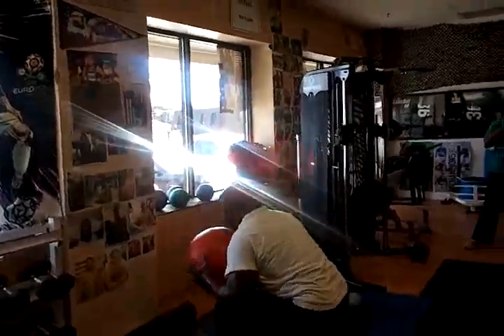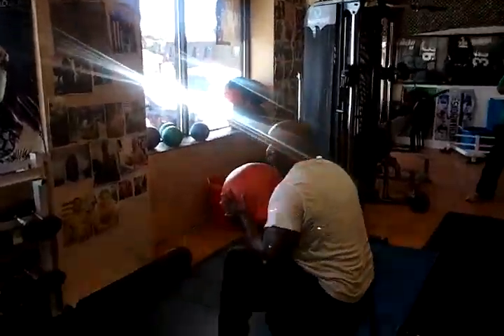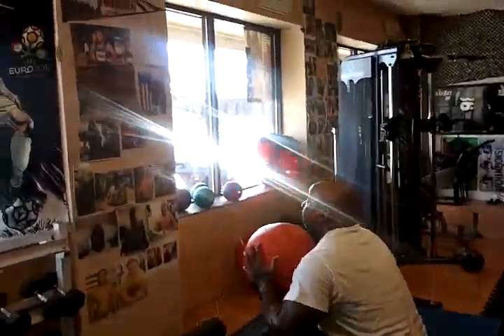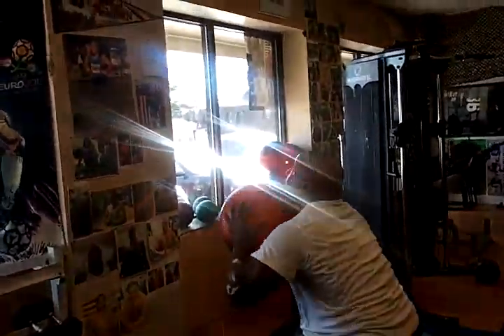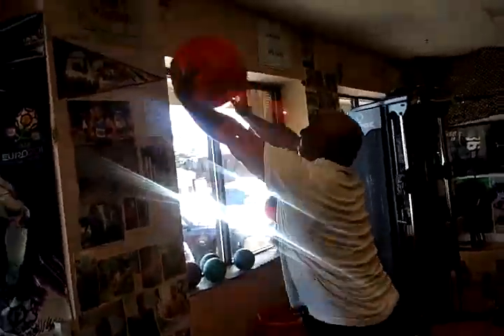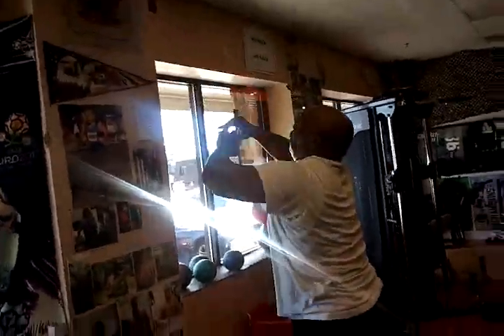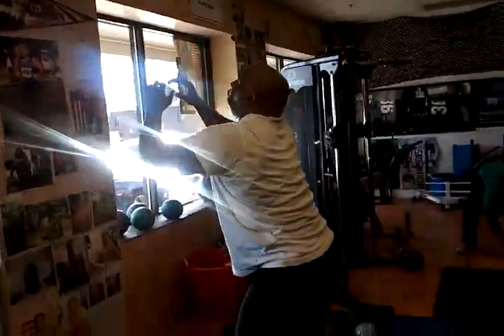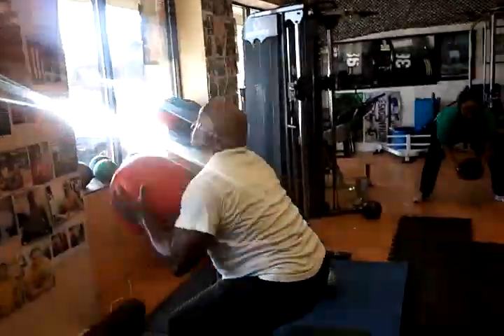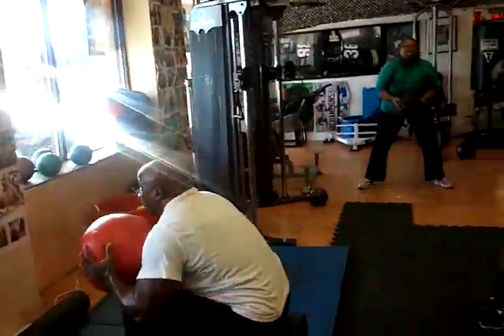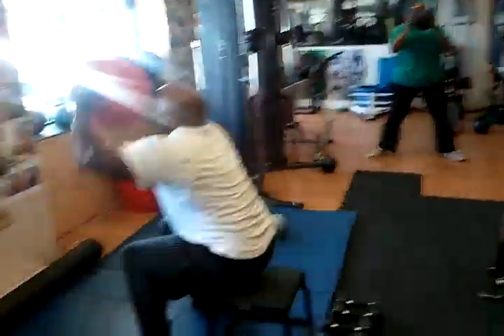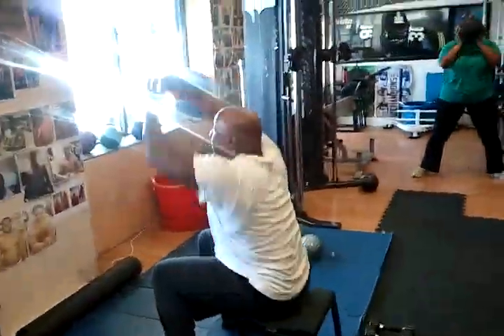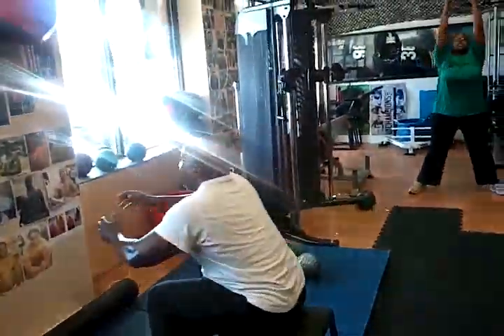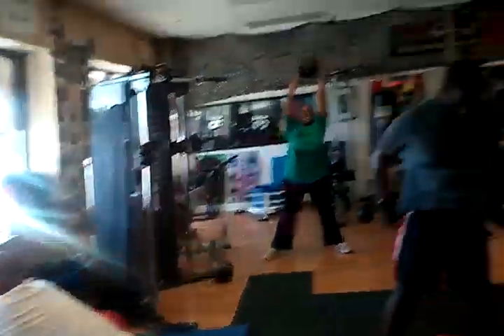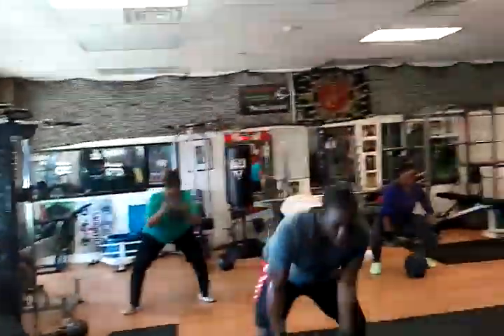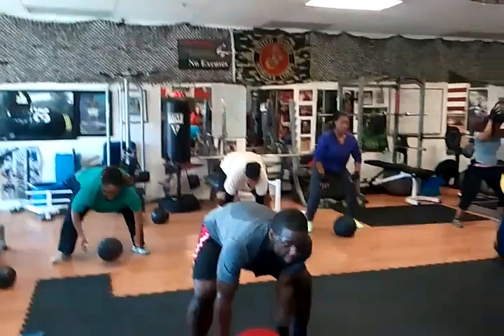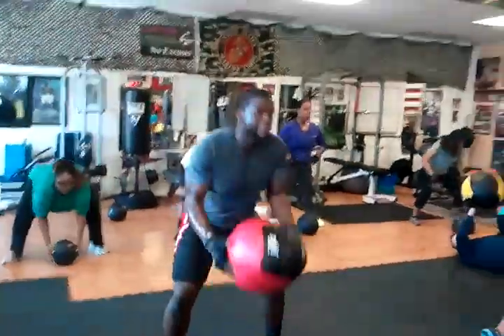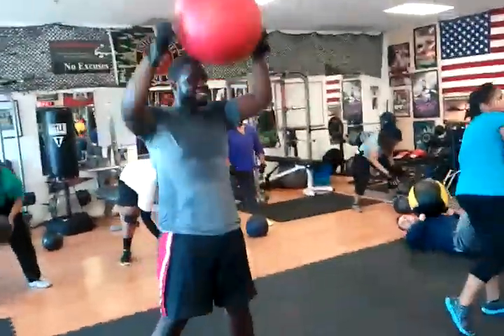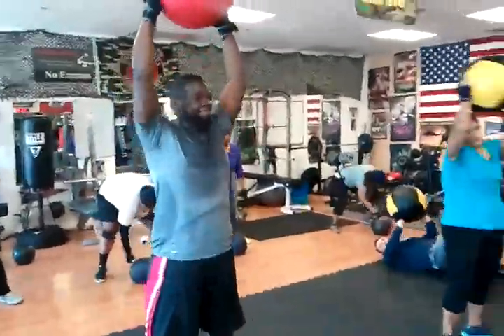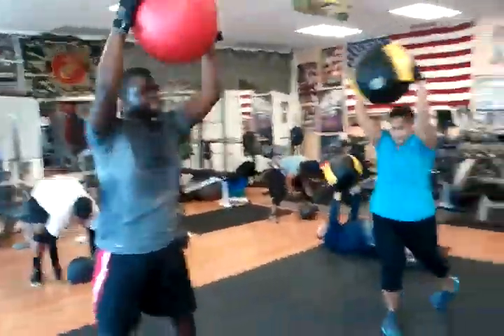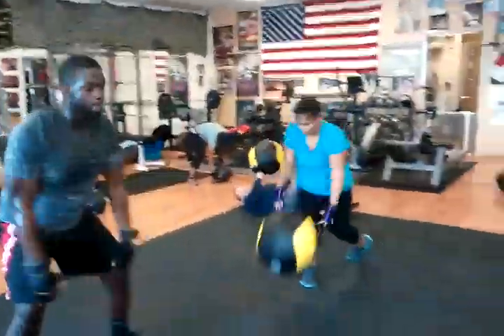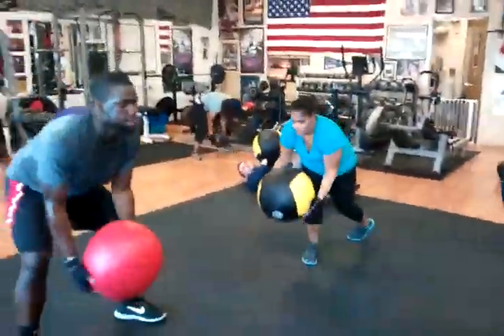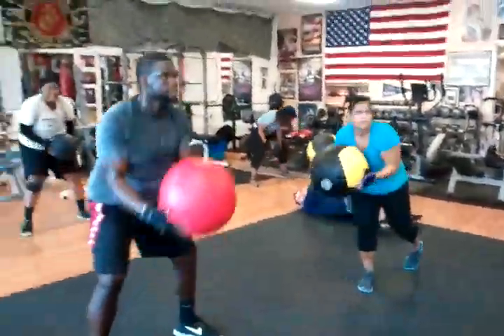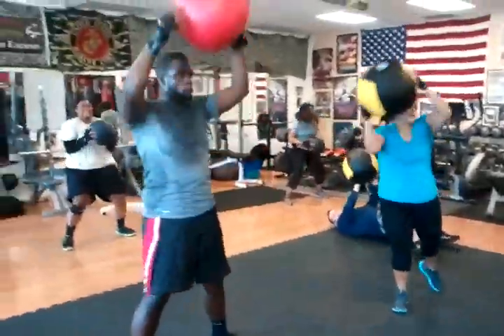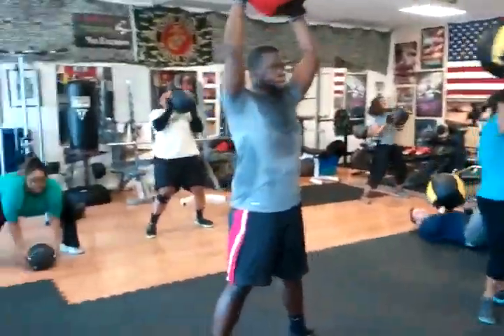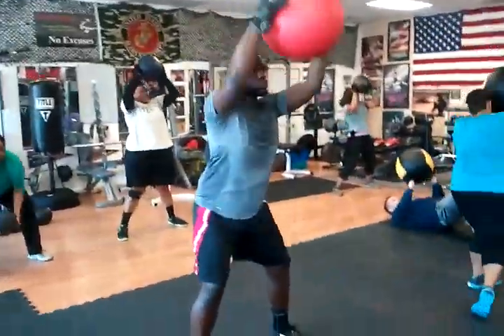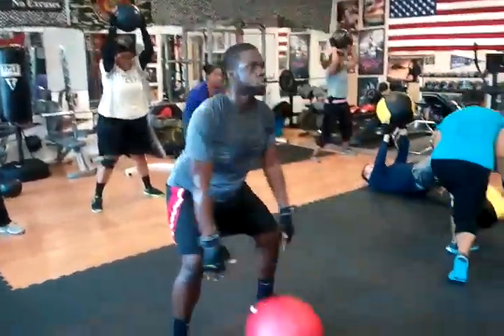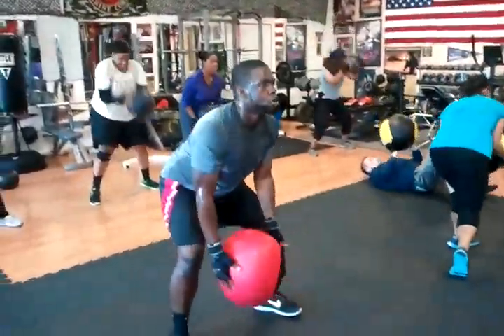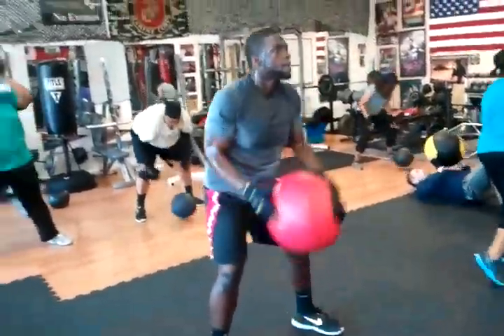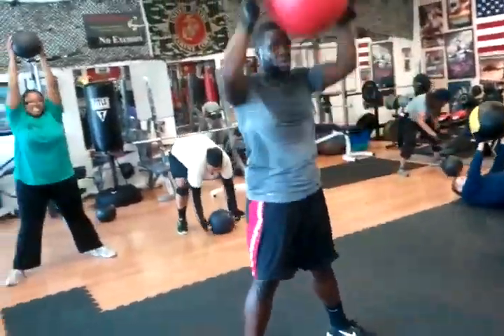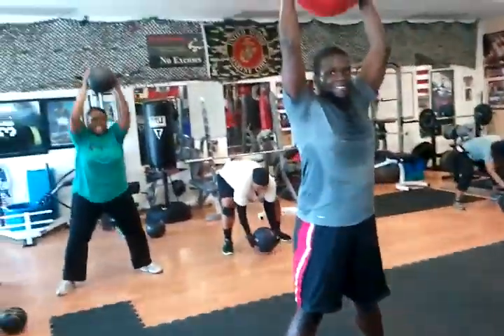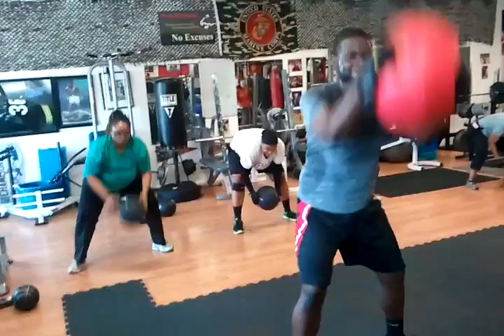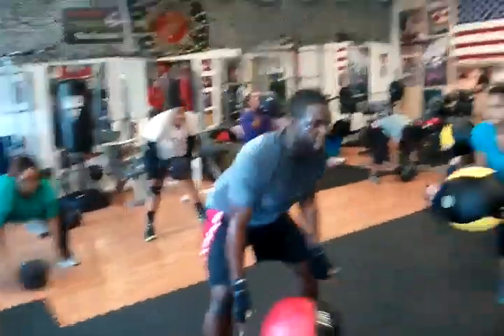Drop right to the next one. Just tap the butts in the box, right back up. Back straight on those slams. Faster than that, much faster than that with those slams.